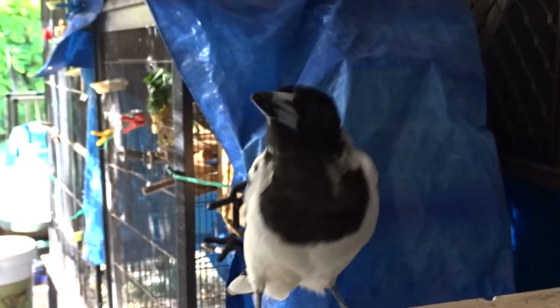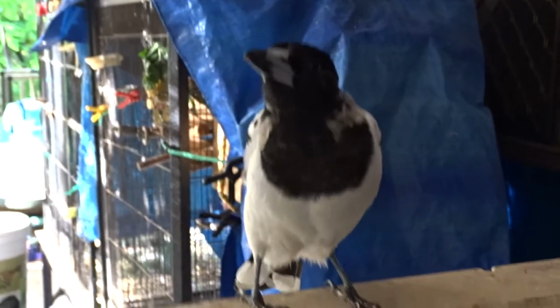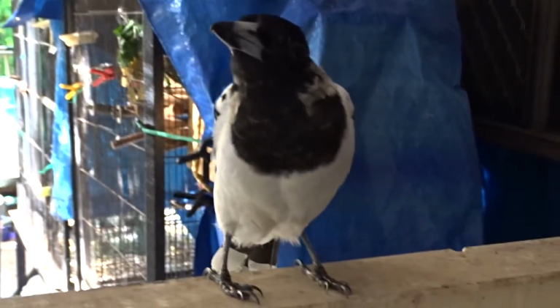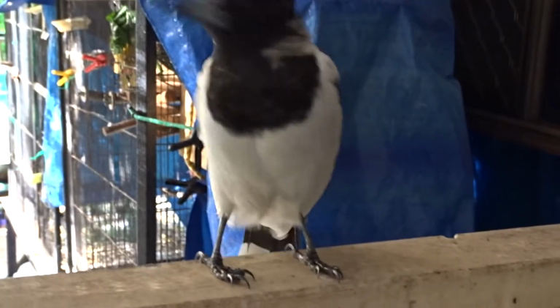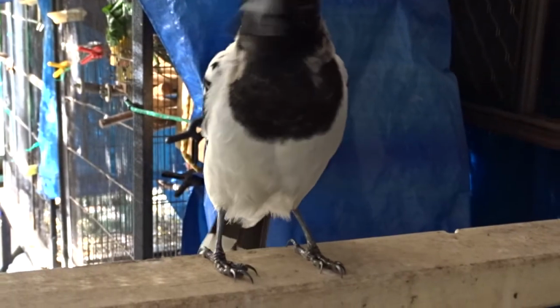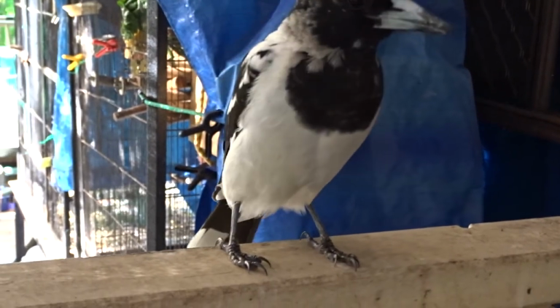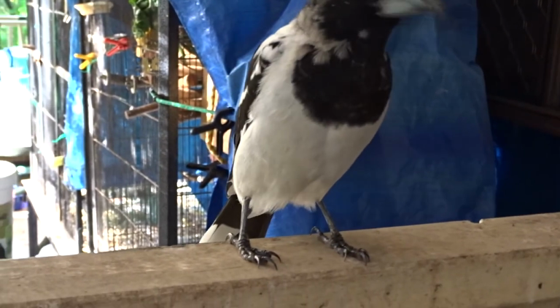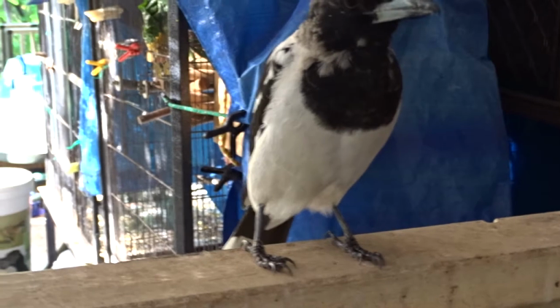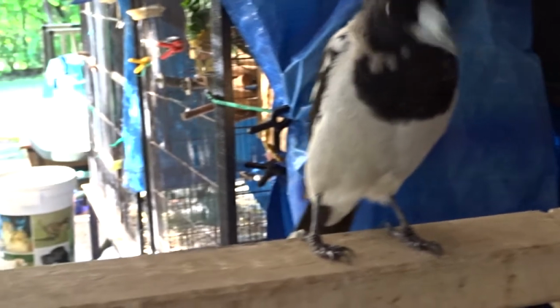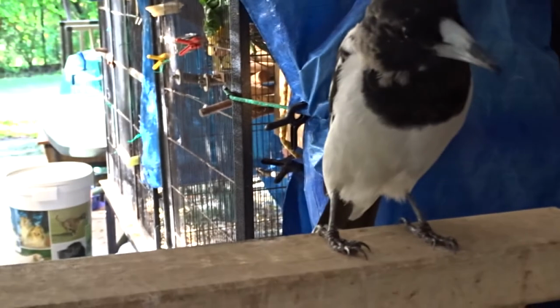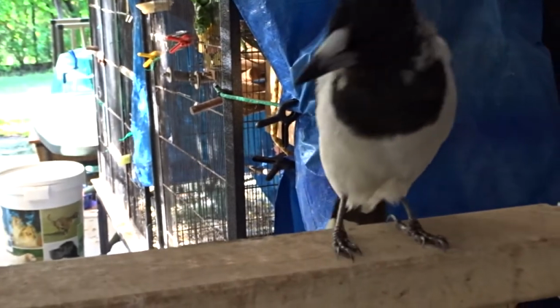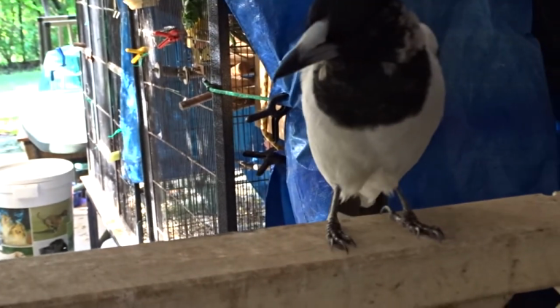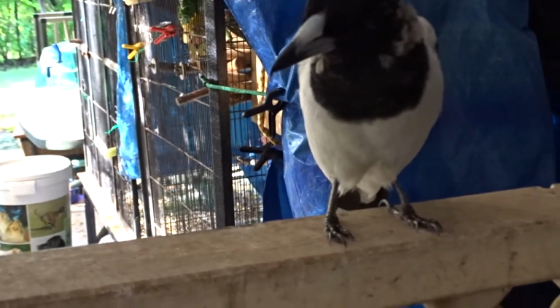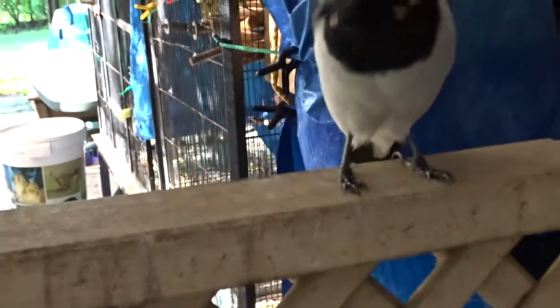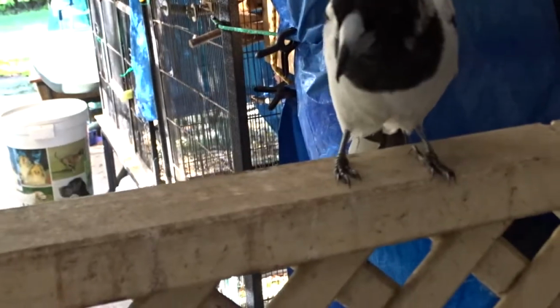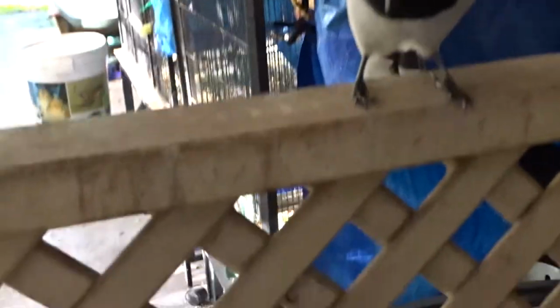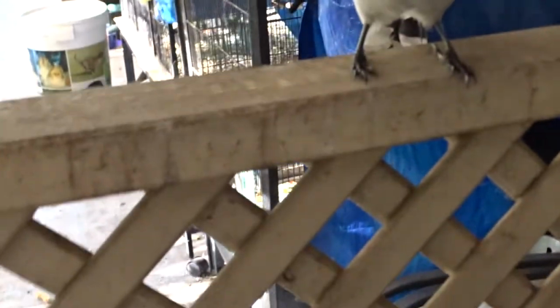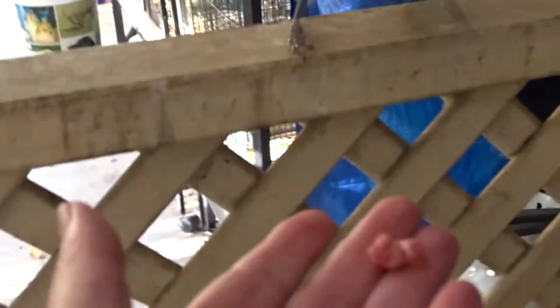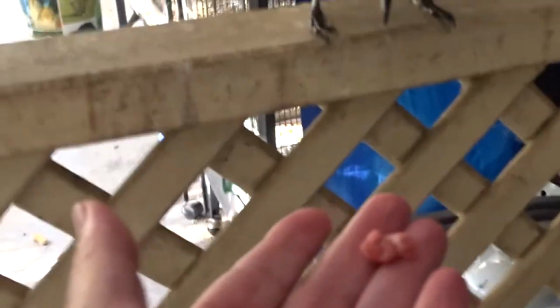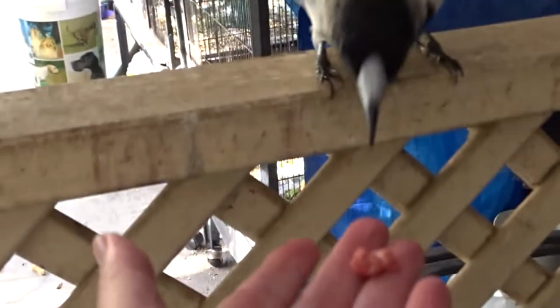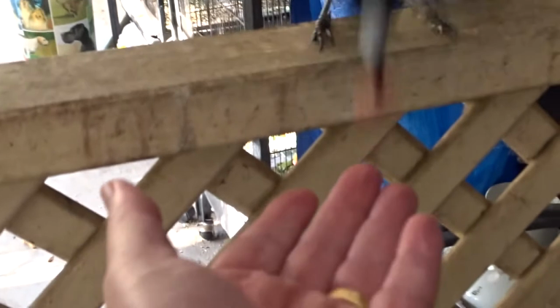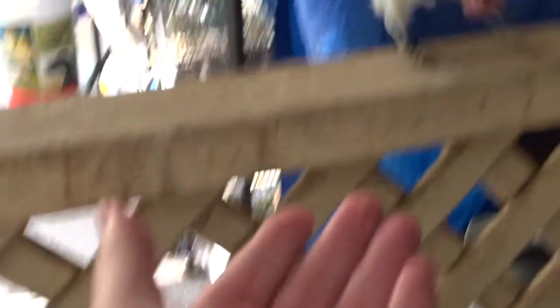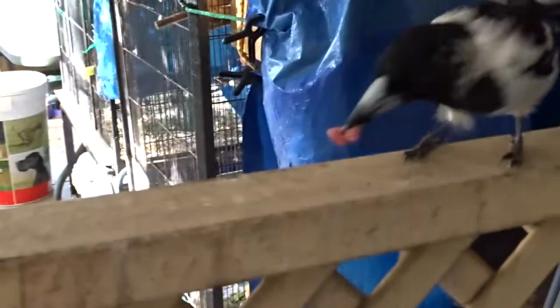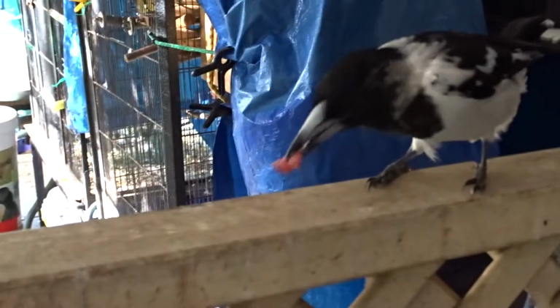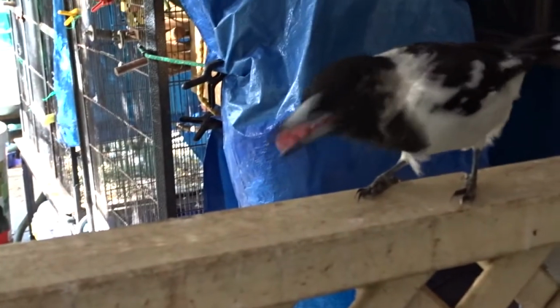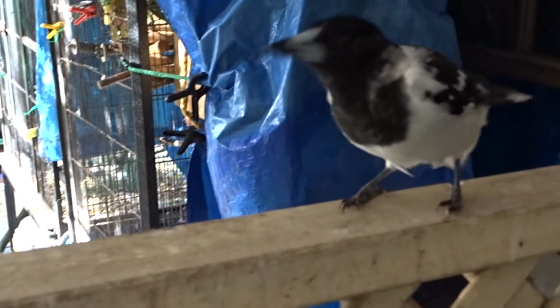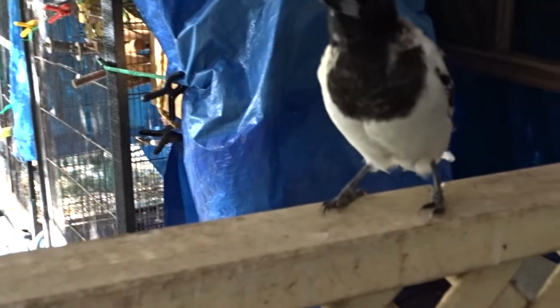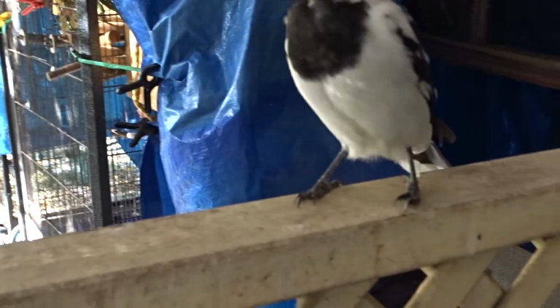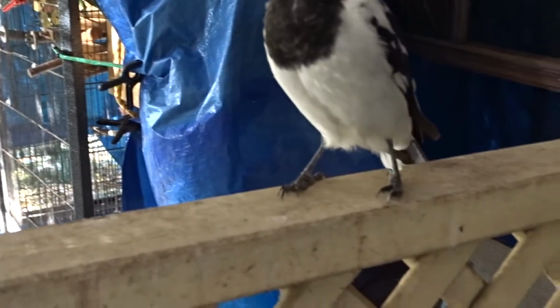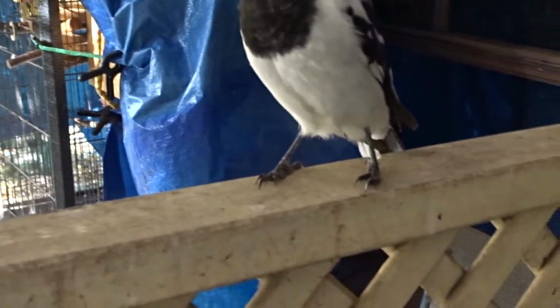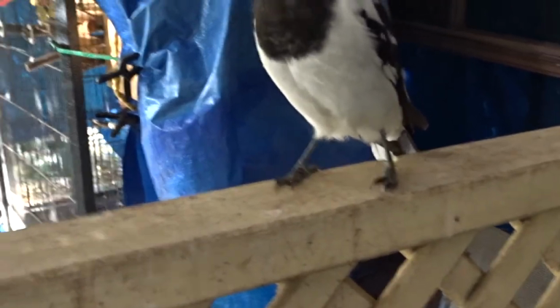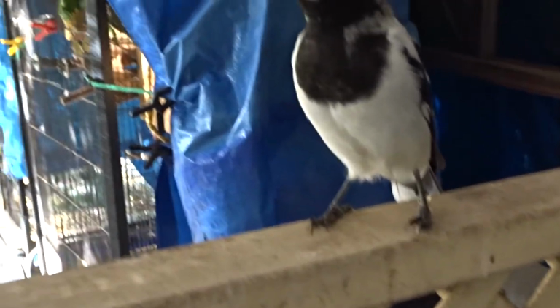Yes! Try and focus it a bit better this time. Cute little bird.